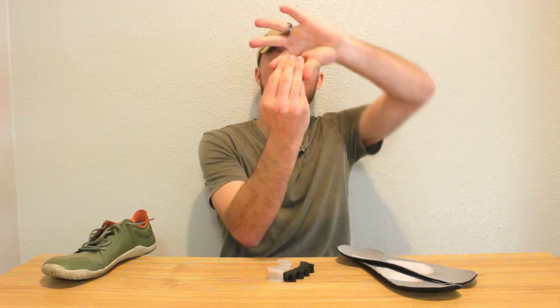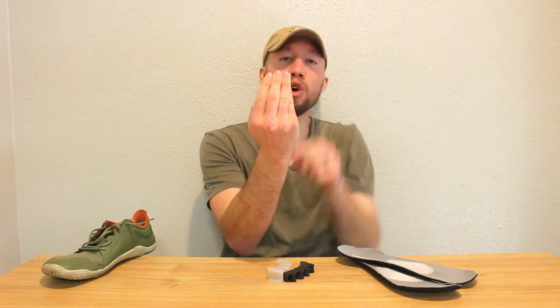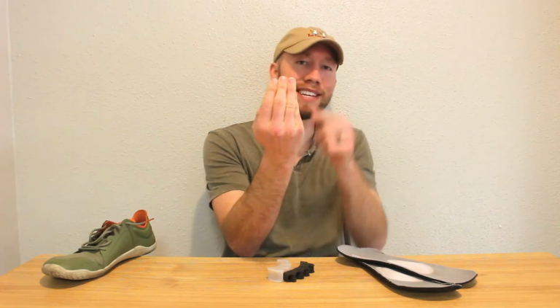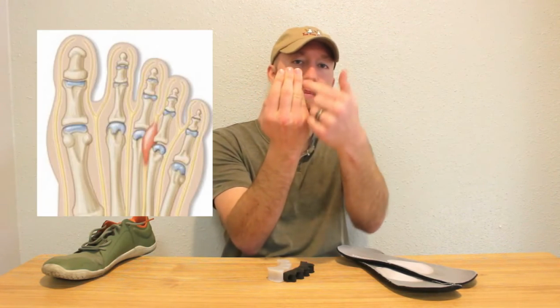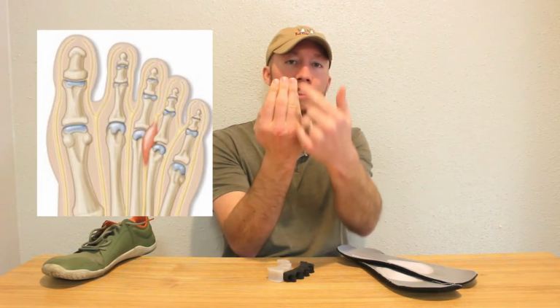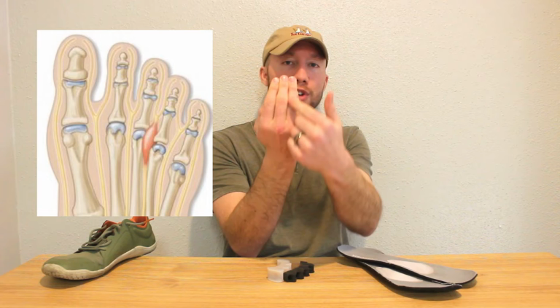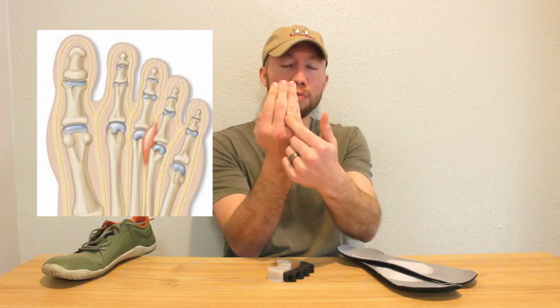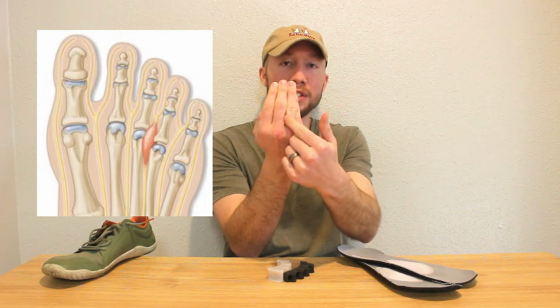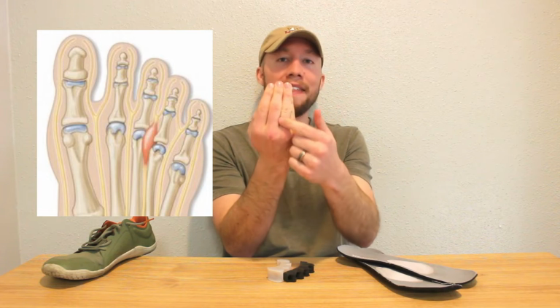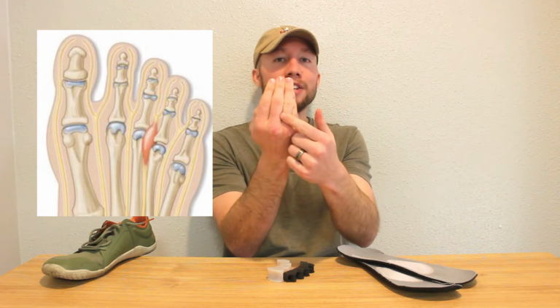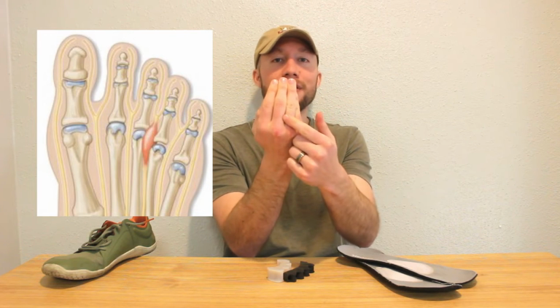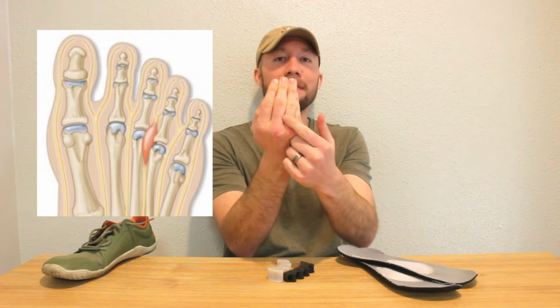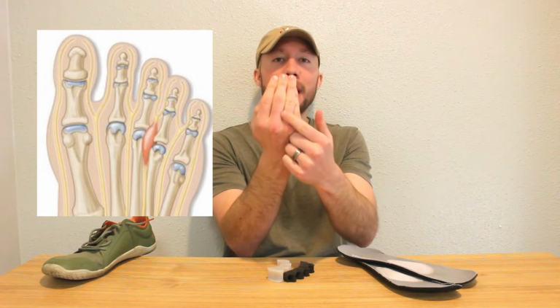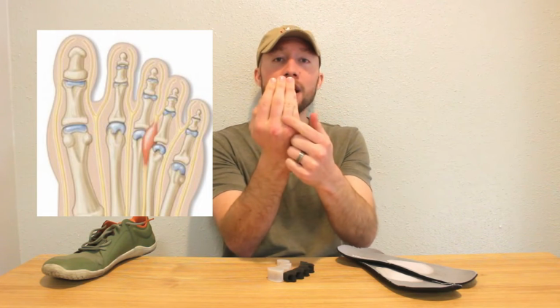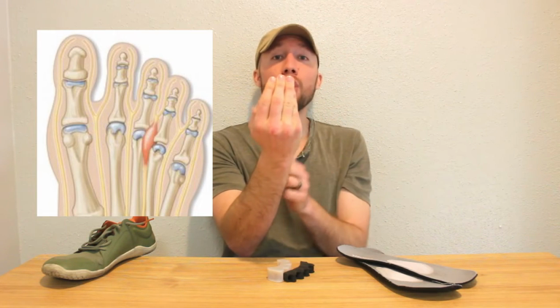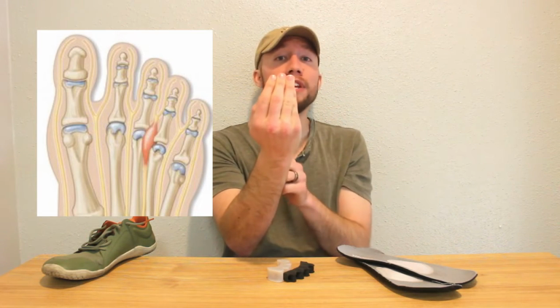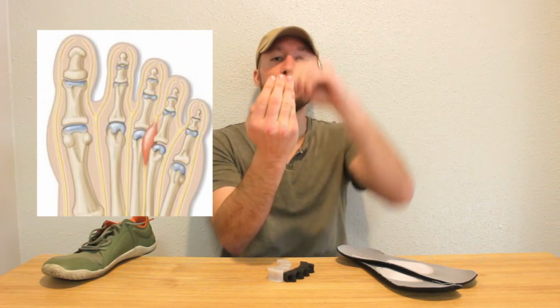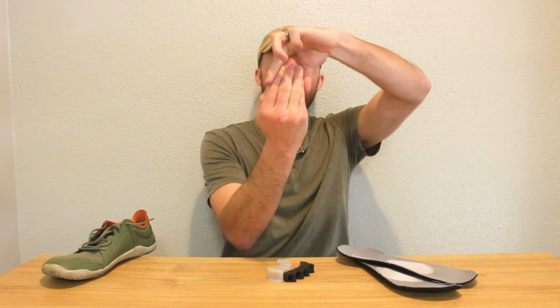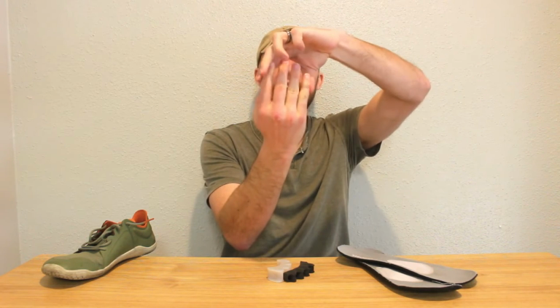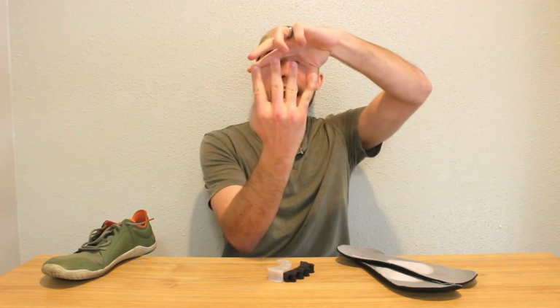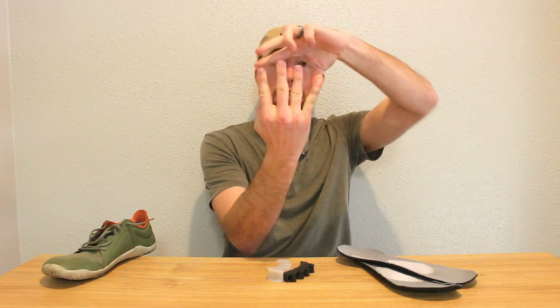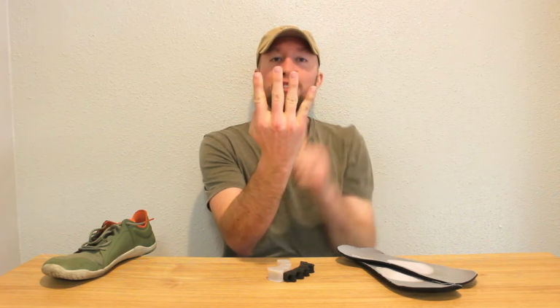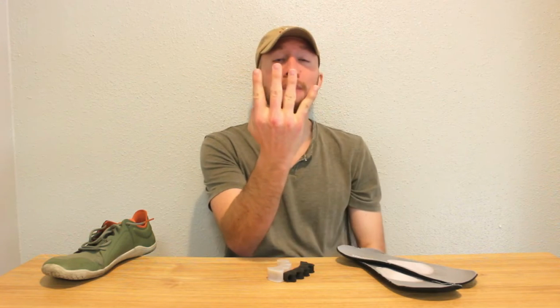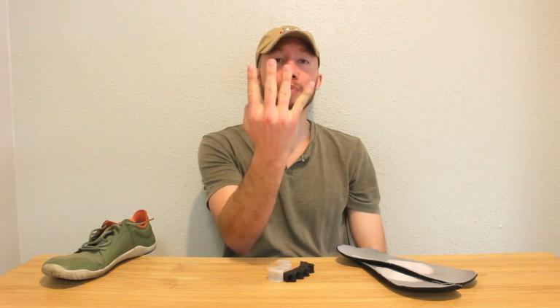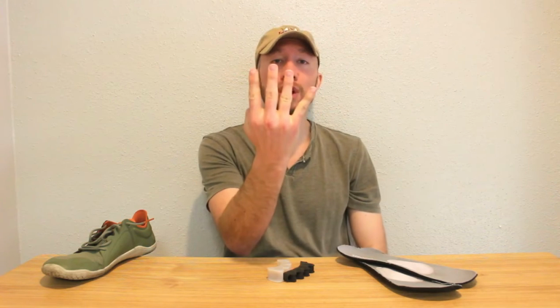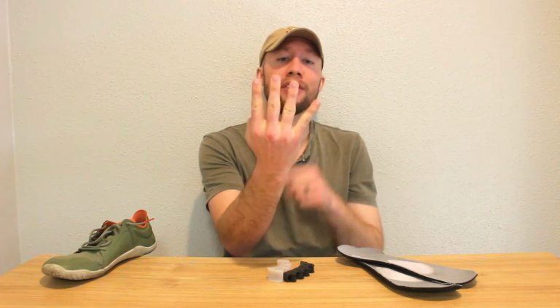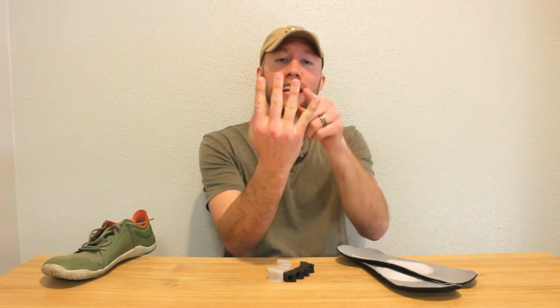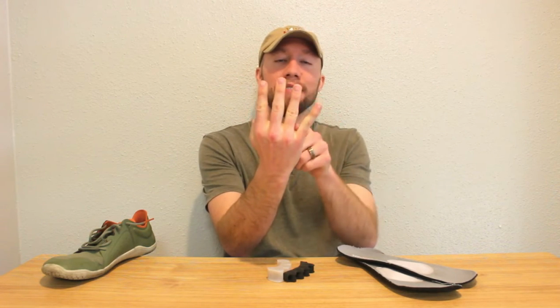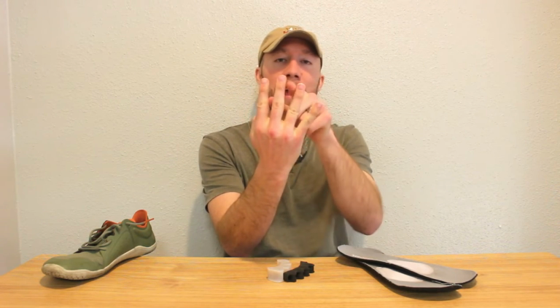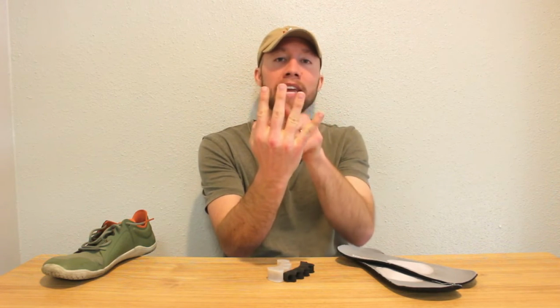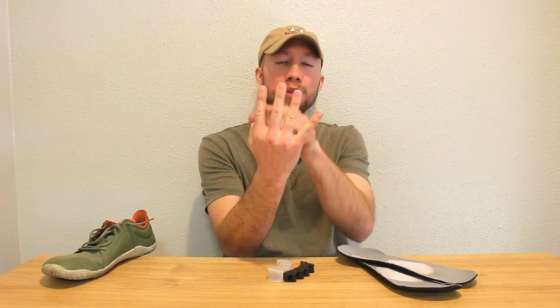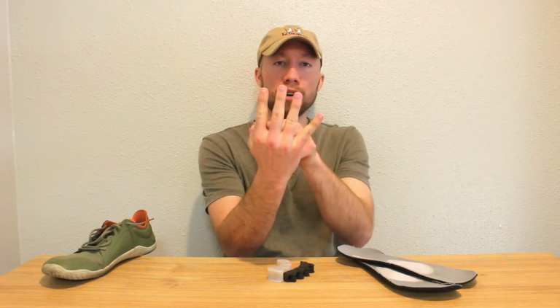The neuroma sits in between the metatarsal bones and that is where you're going to have that pain. So you need your shoe to be widest at the end so you're able to spread your toes out and alleviate that pain in between the toes.